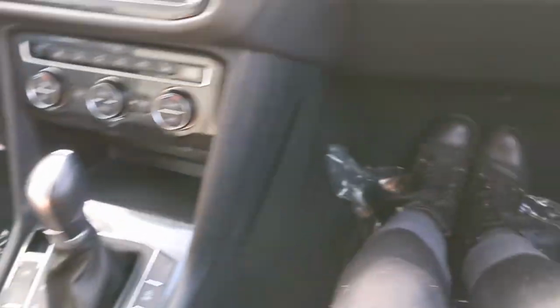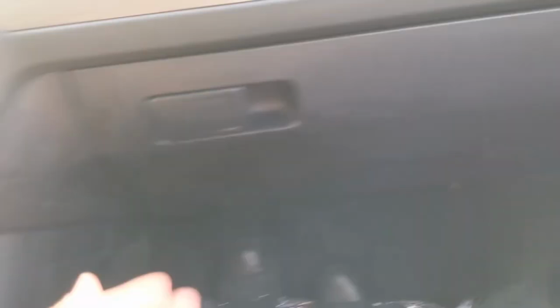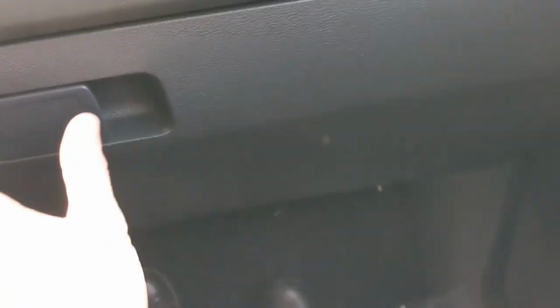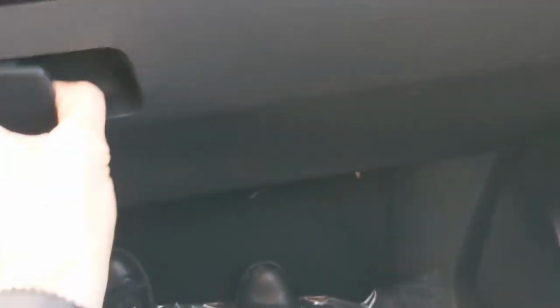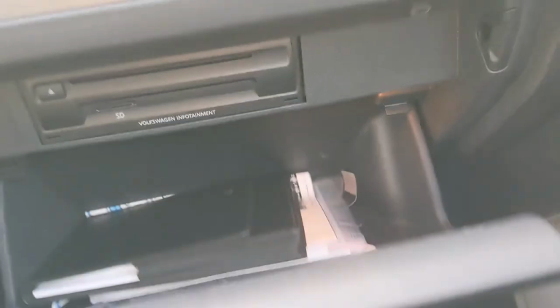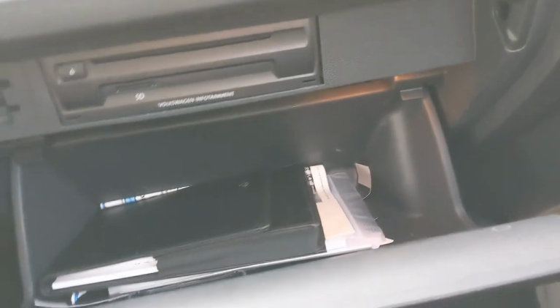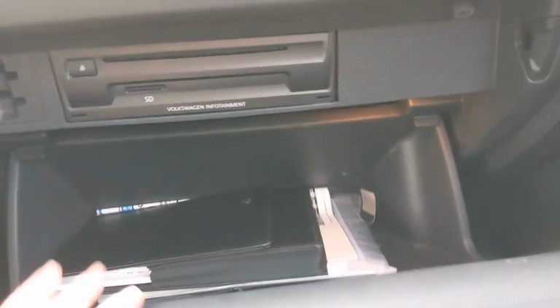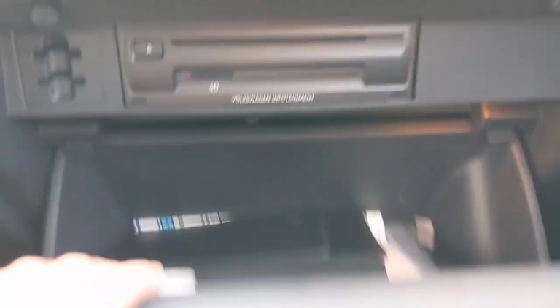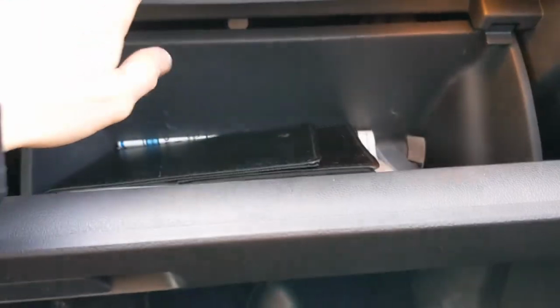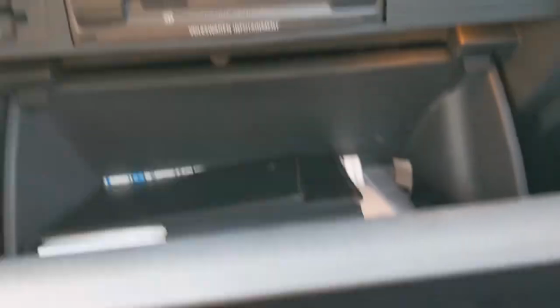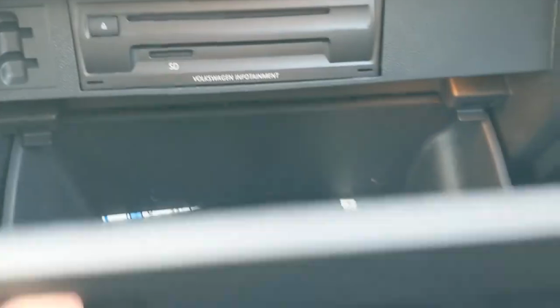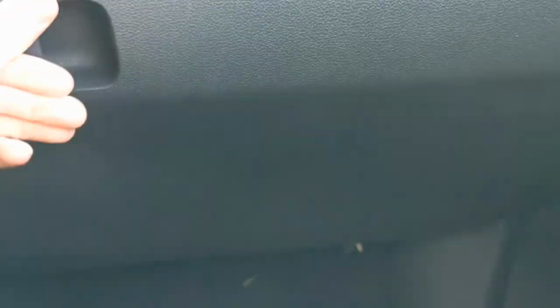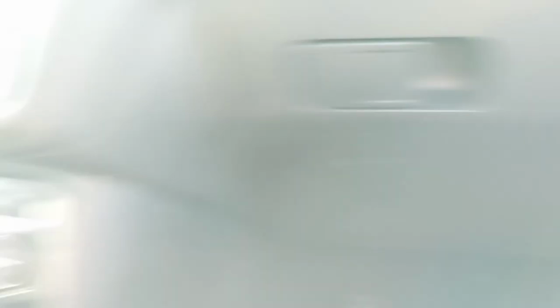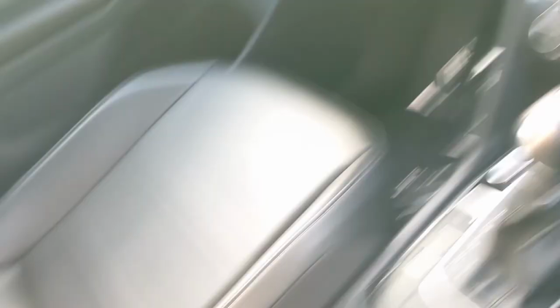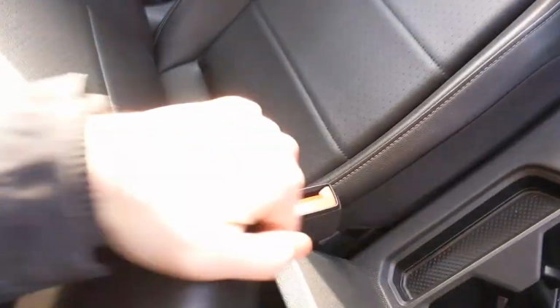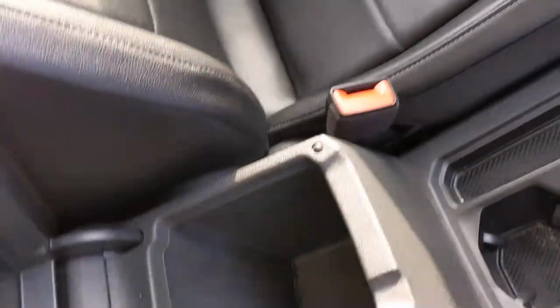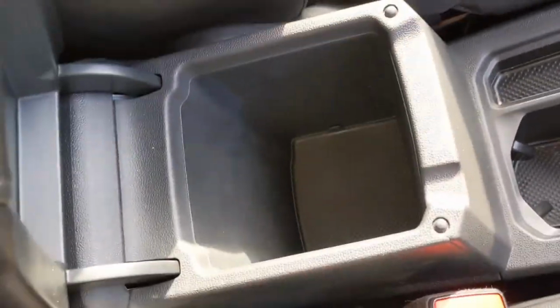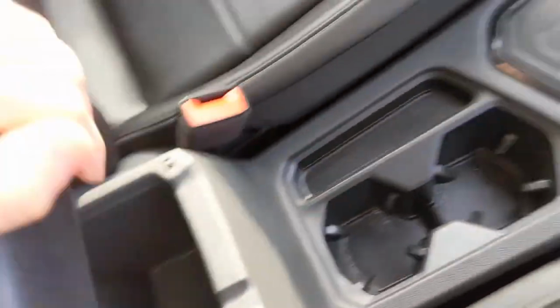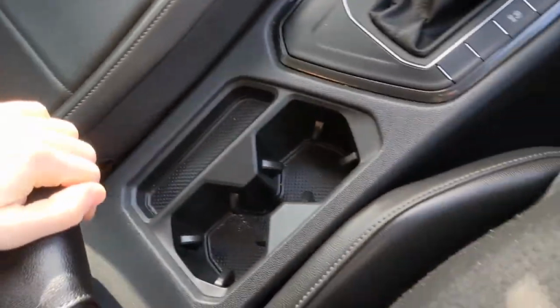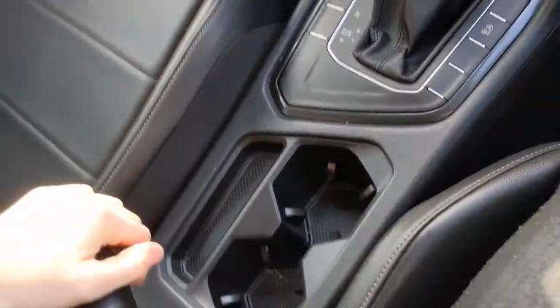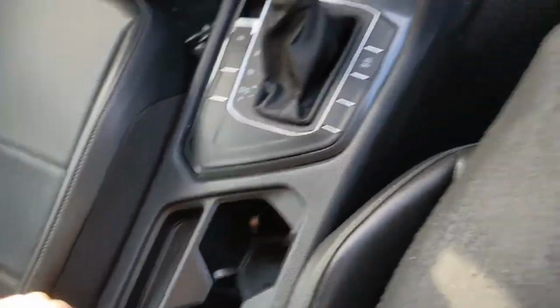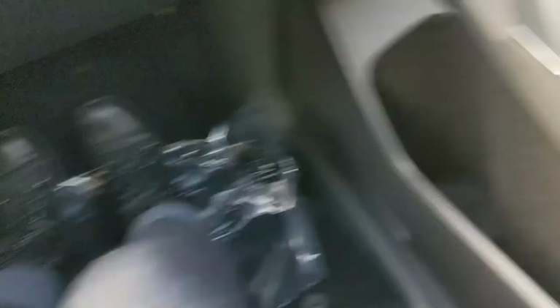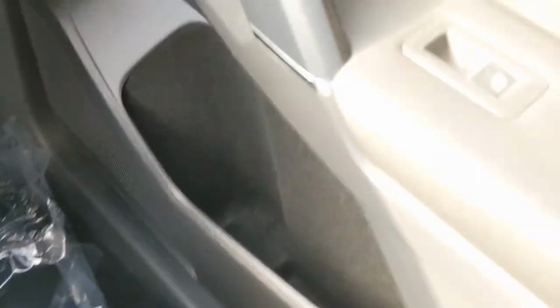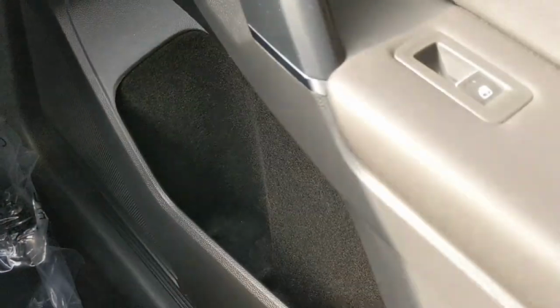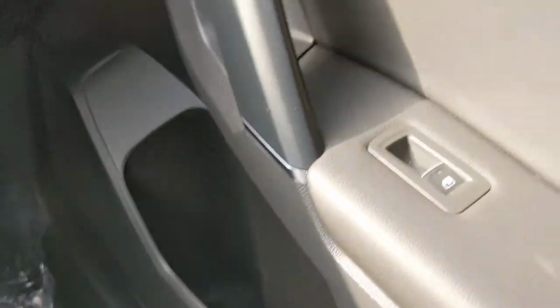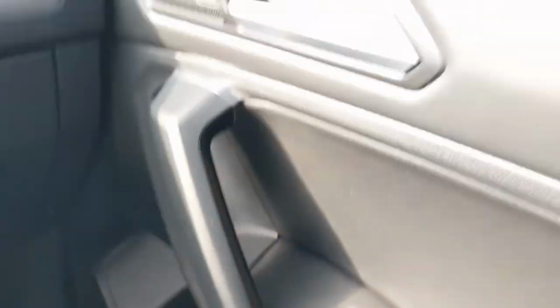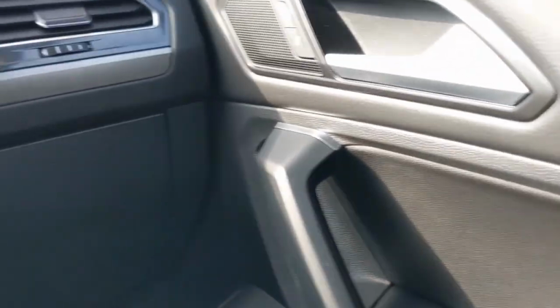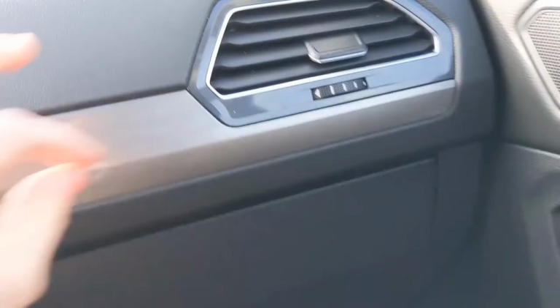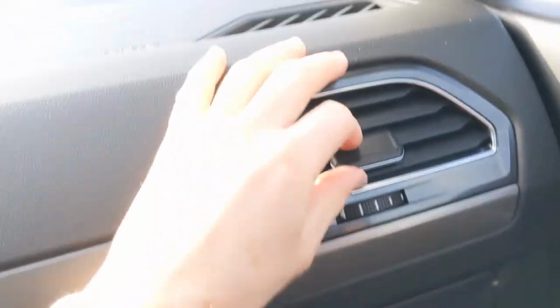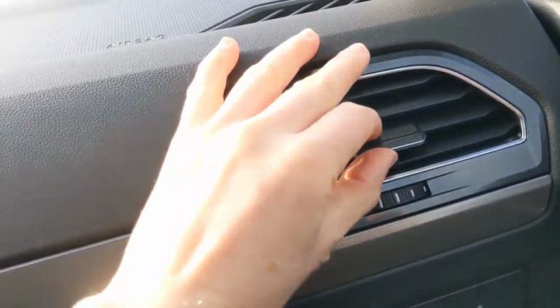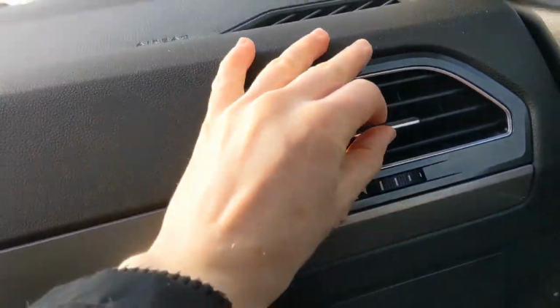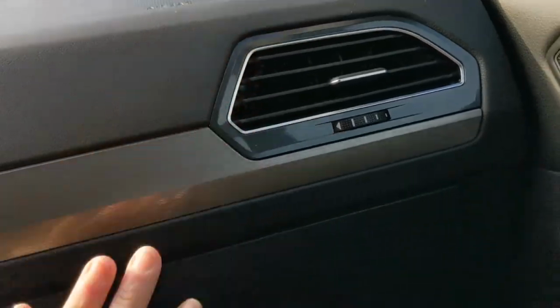You're also going to get a glove compartment, CD player, middle console, cup holders, space in your door, as well as these extra vents.